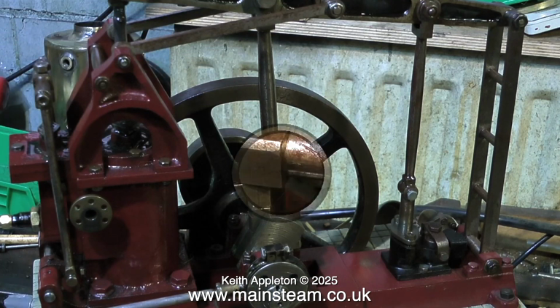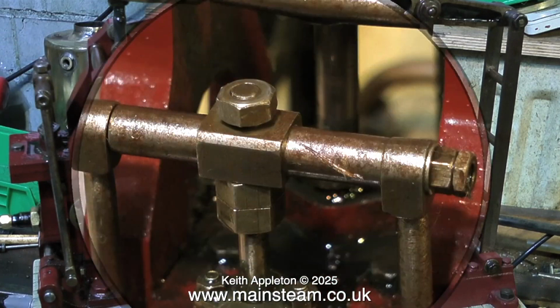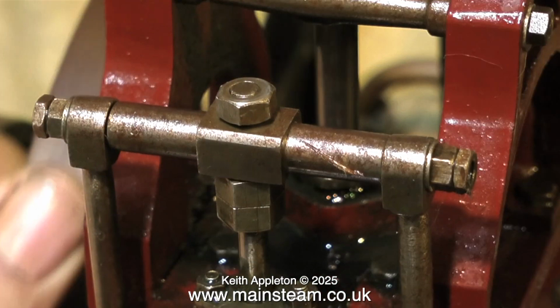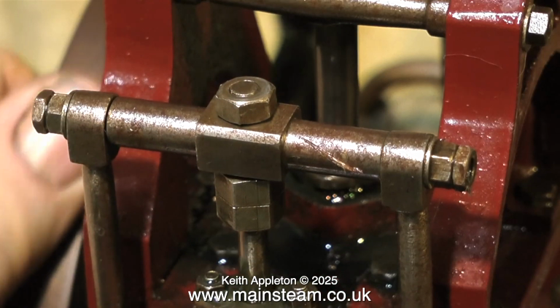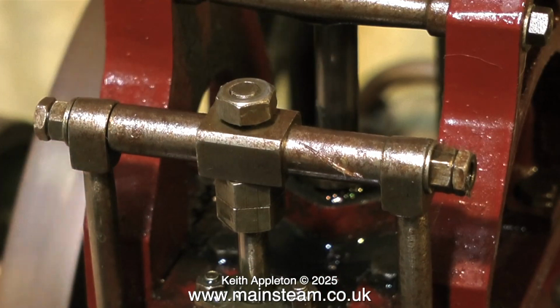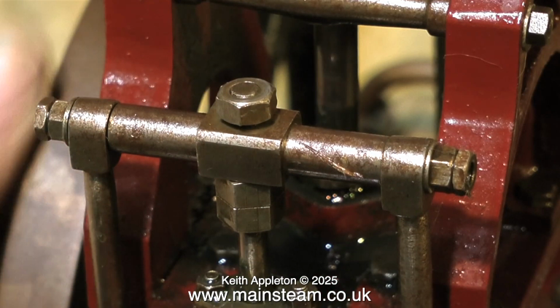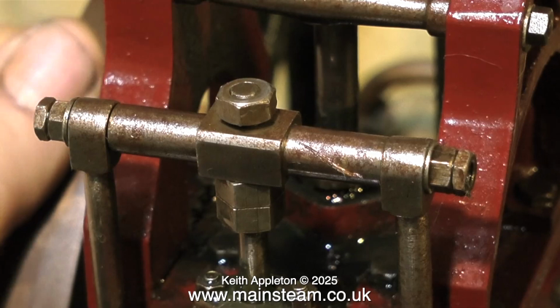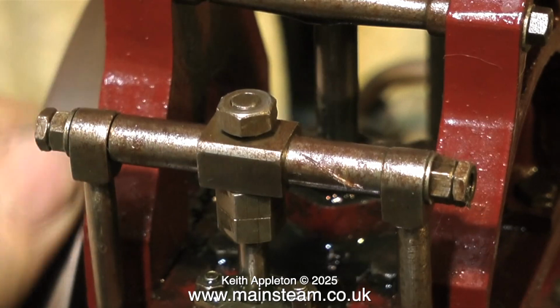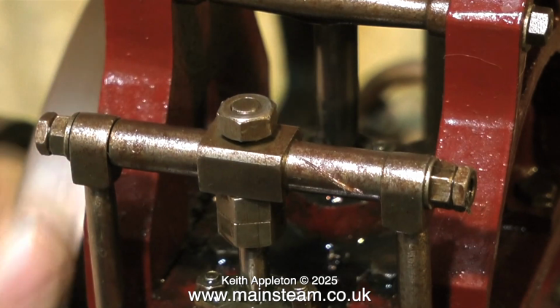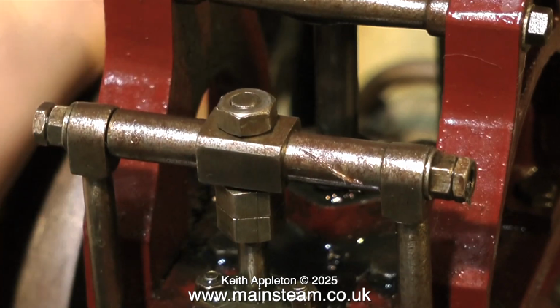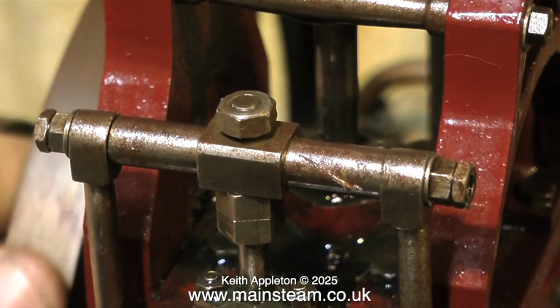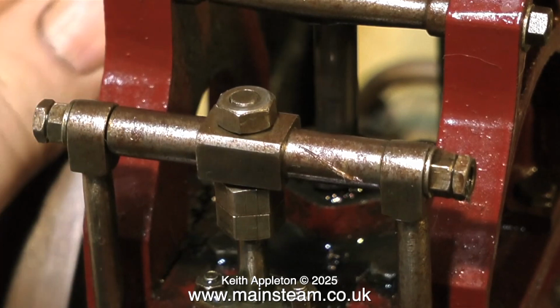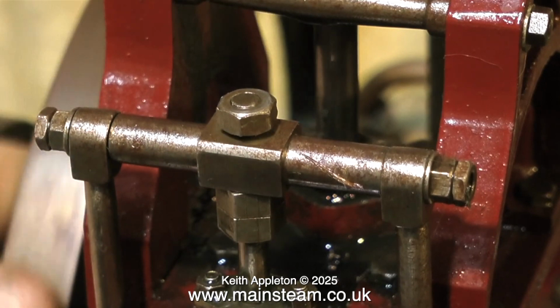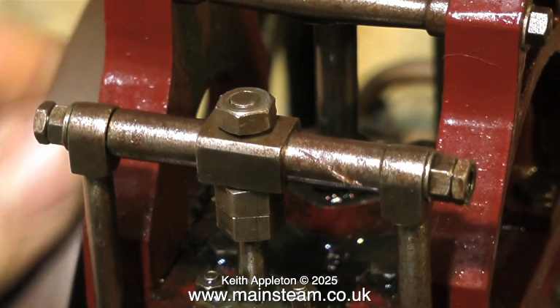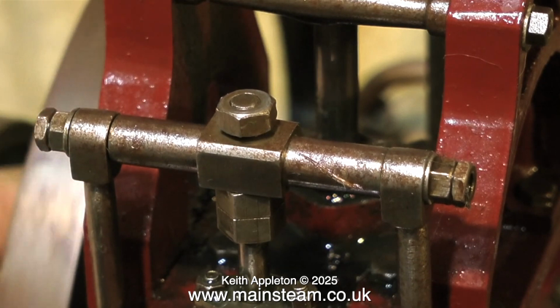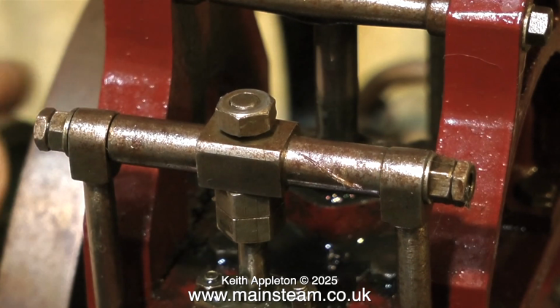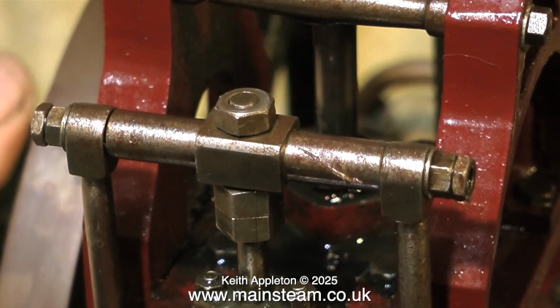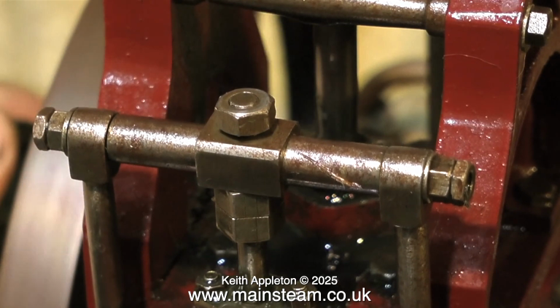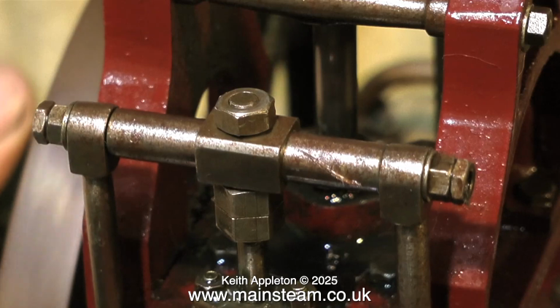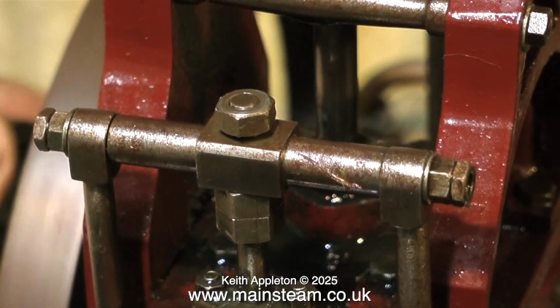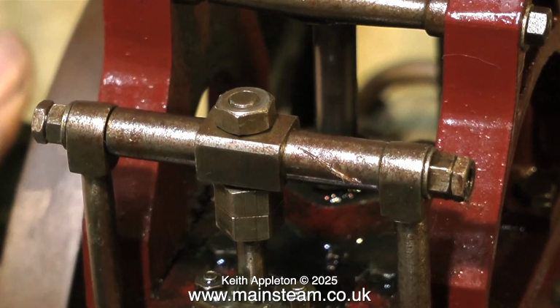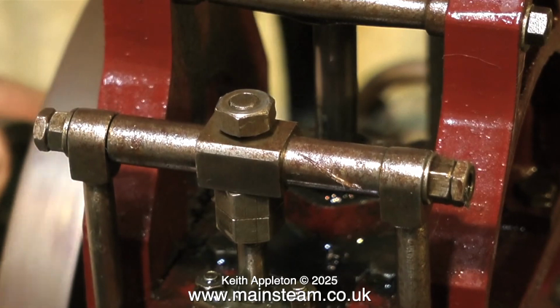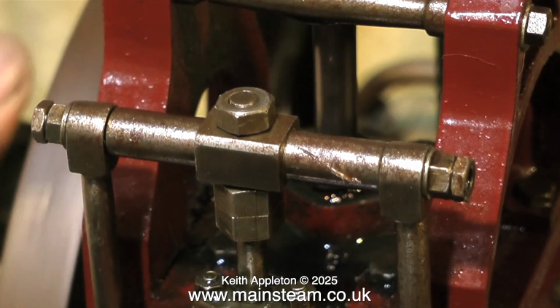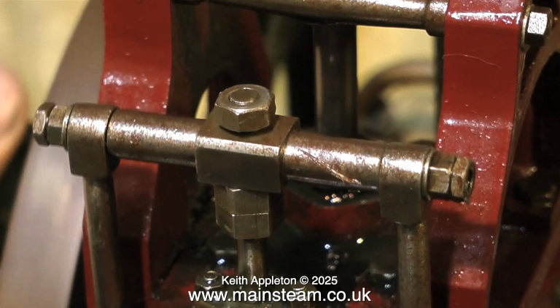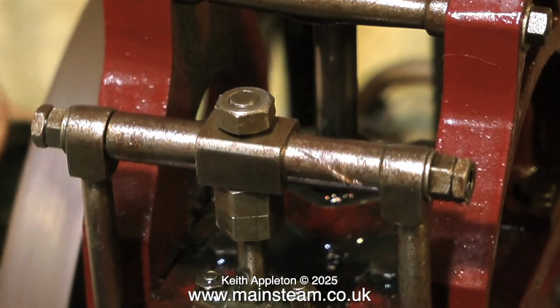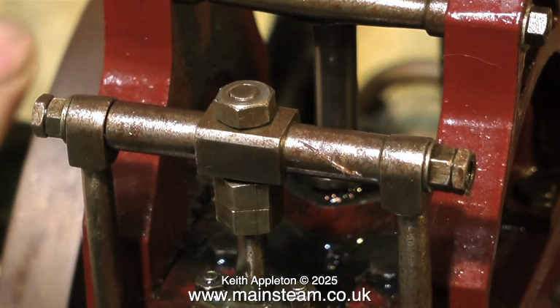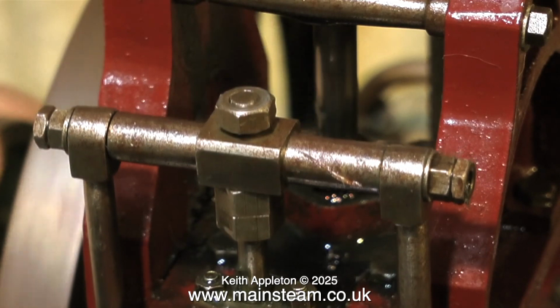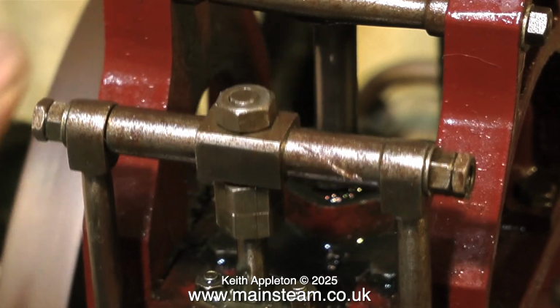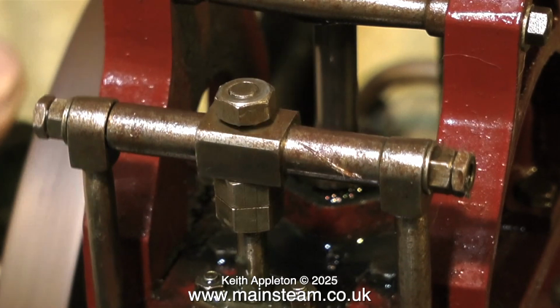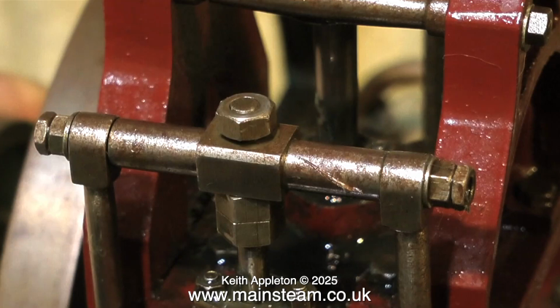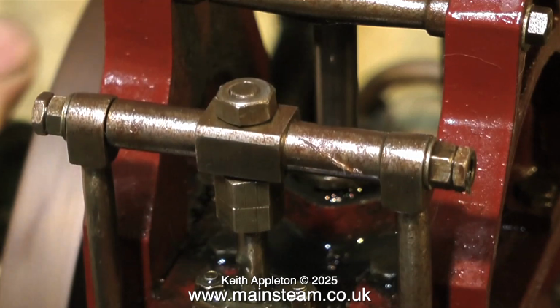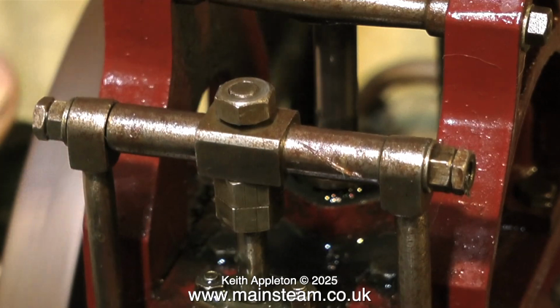As I said earlier the eccentric is wrong — there is too much travel on the valve rod, so you have to have the nuts both slack like this. This is no good at all. I'll have a look at the valve and the valve chest first, to see whether I can get some more clearance in there.